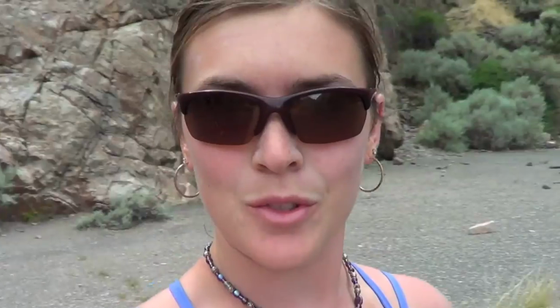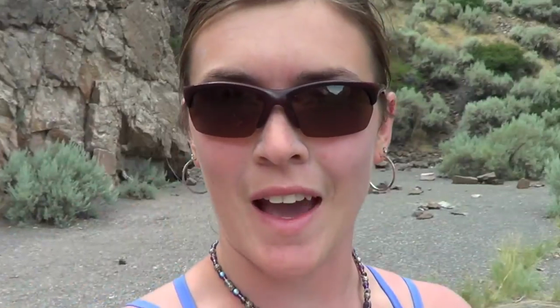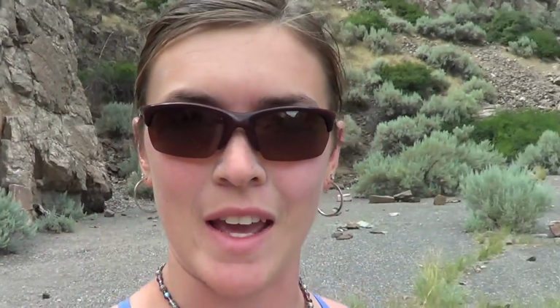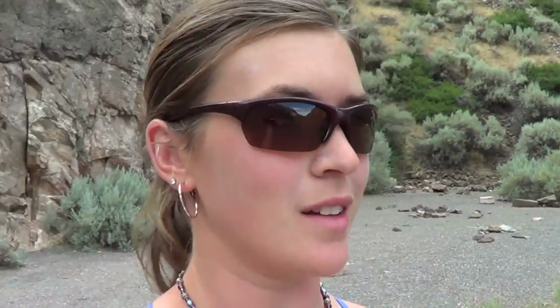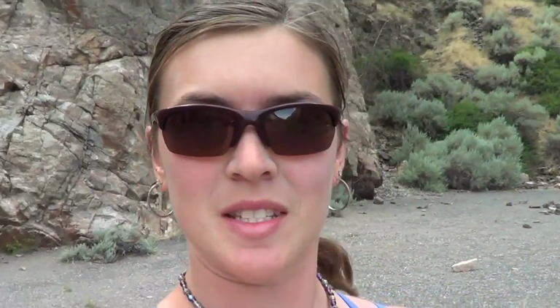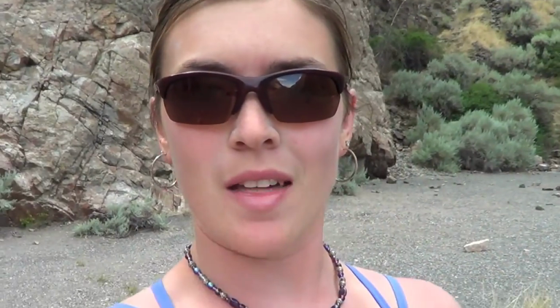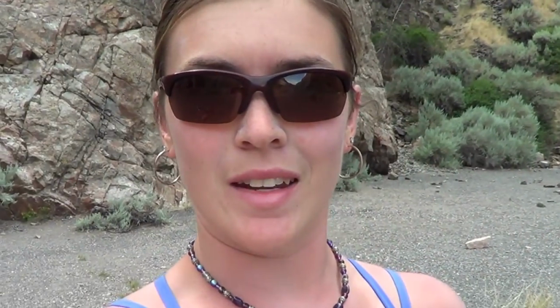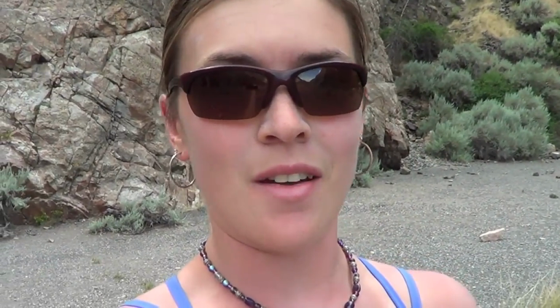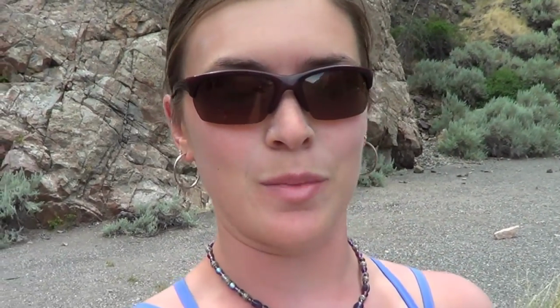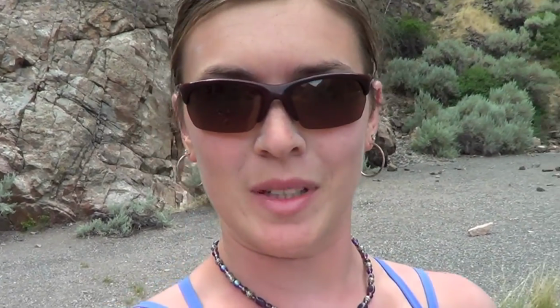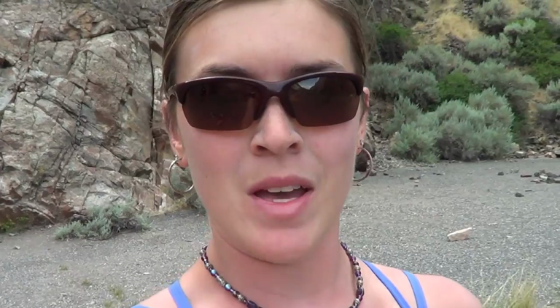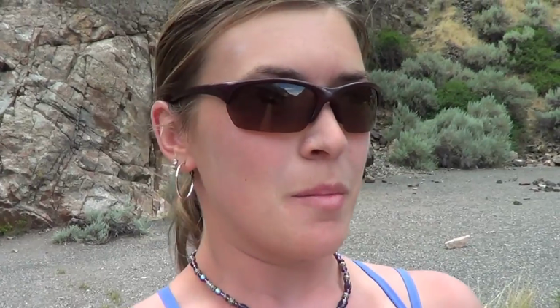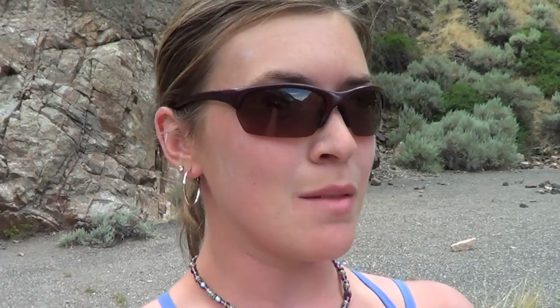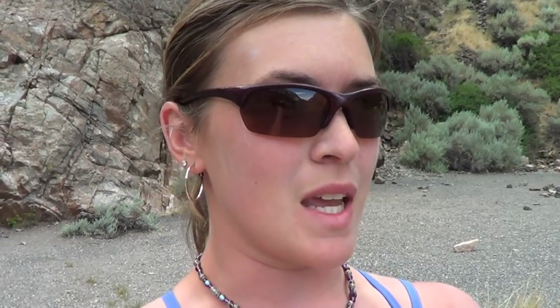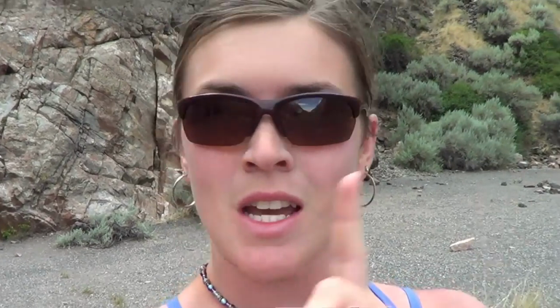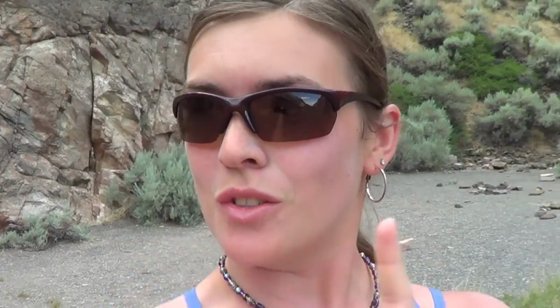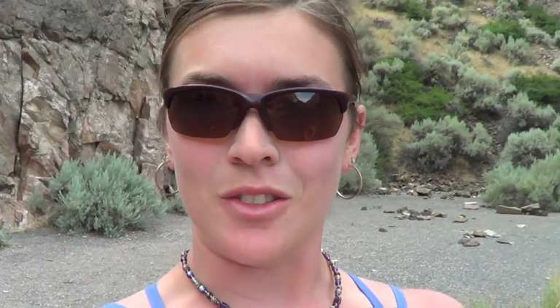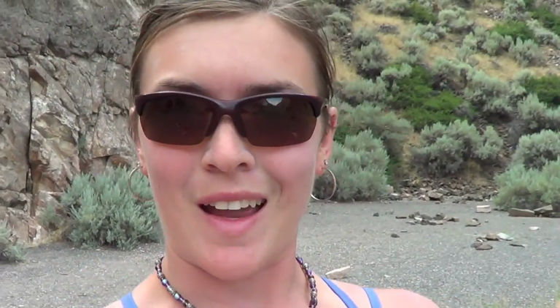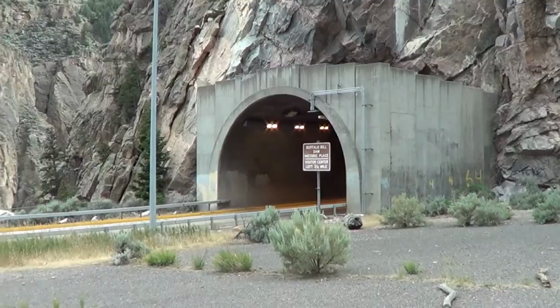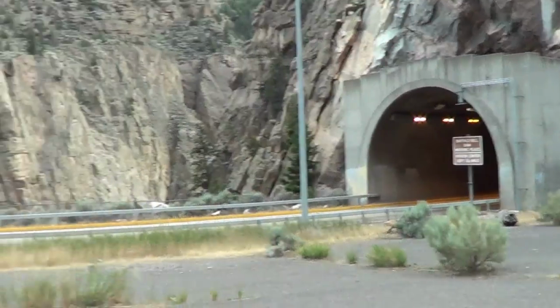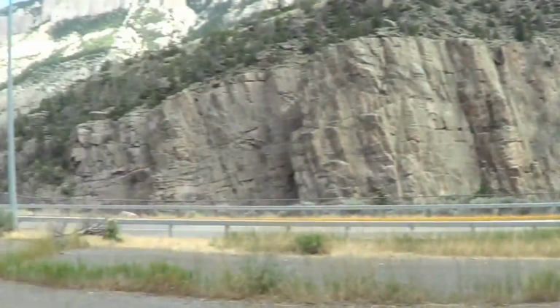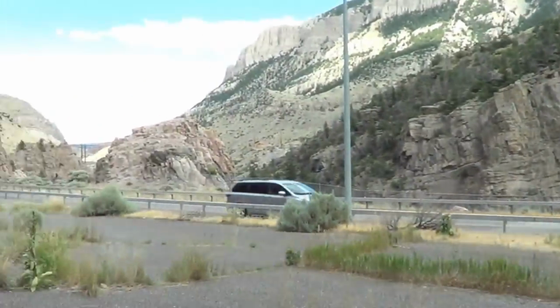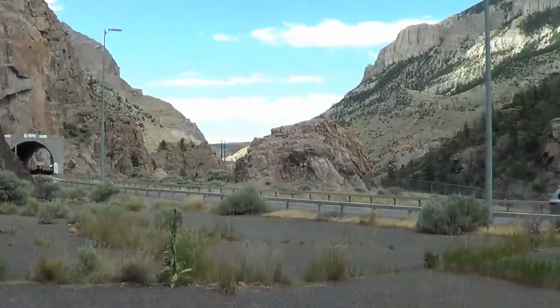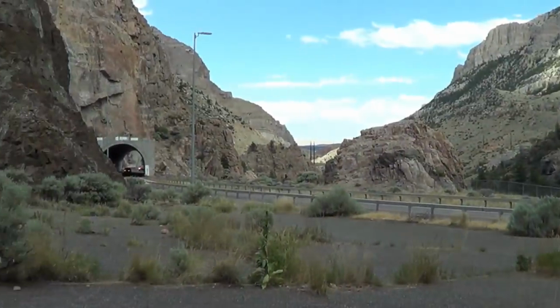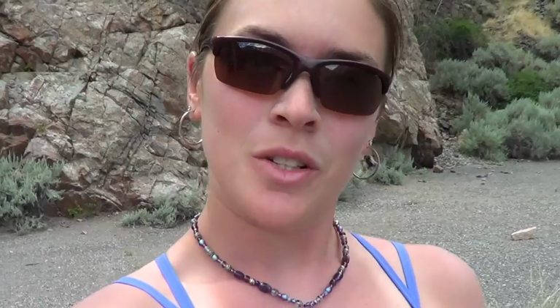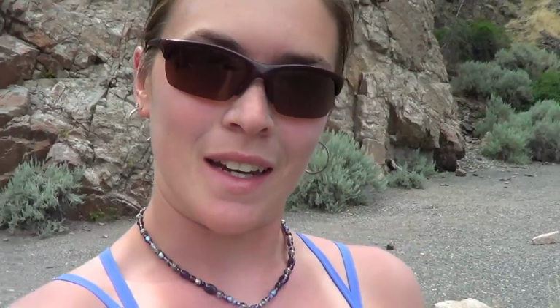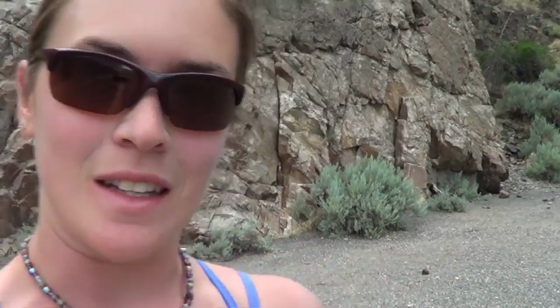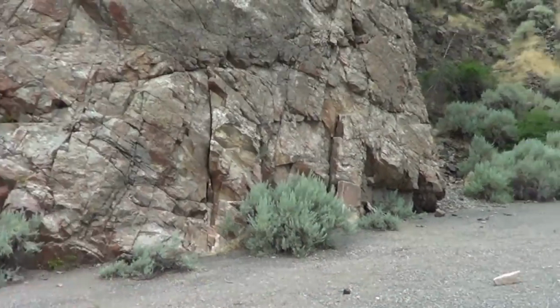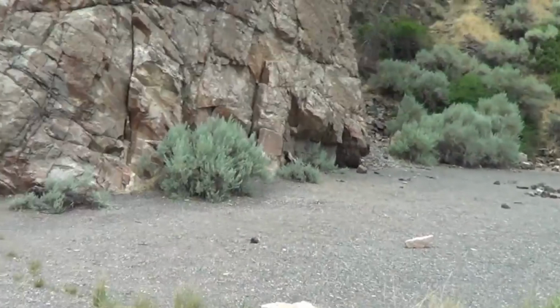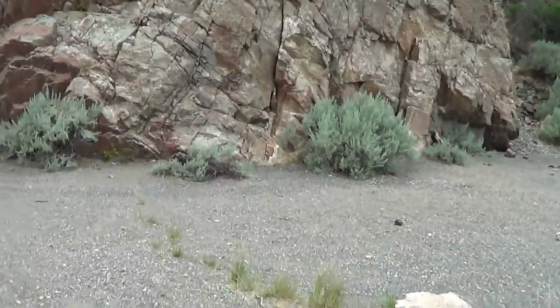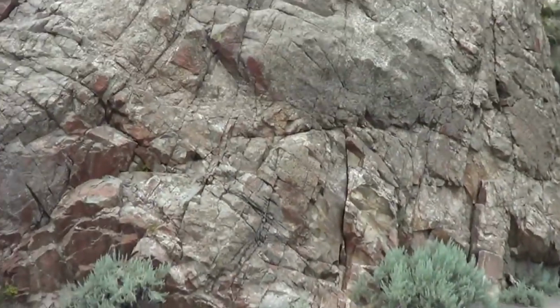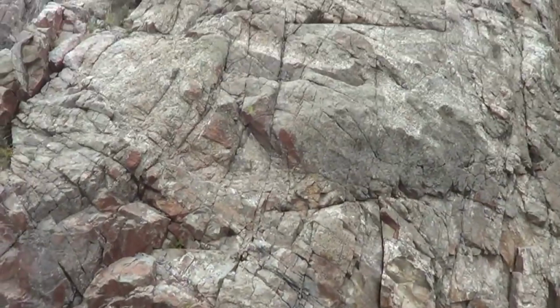We're checking out a rock climbing spot that is not far from Buffalo Bill Dam, but it's in between two tunnels. We've had to hike a little ways through the tunnels to get here, checking it out to see if we can maybe do some climbing.